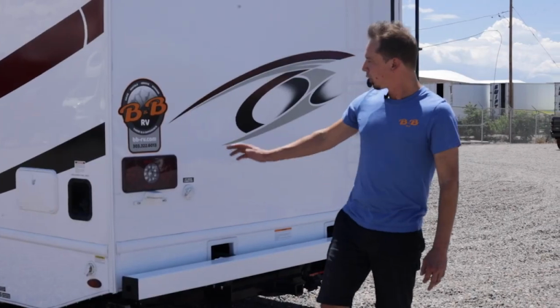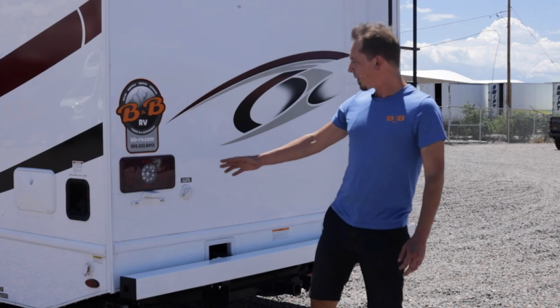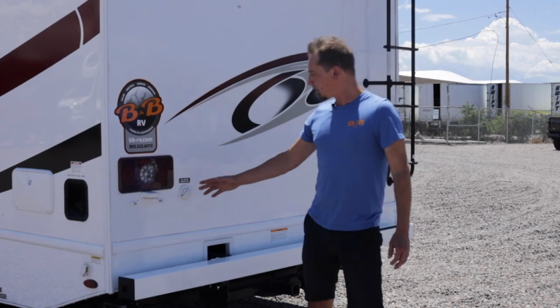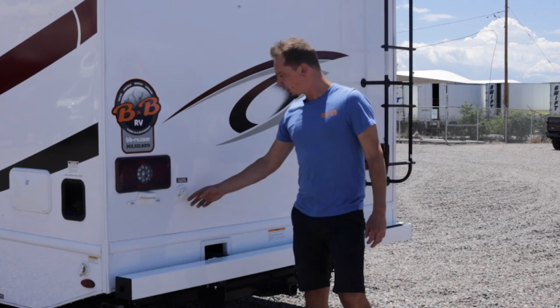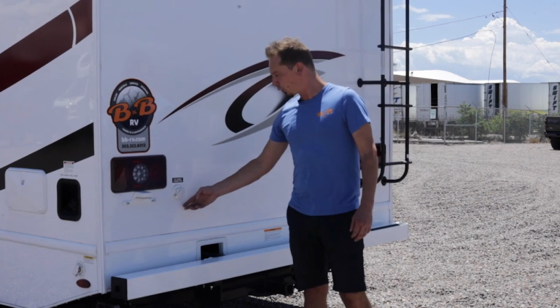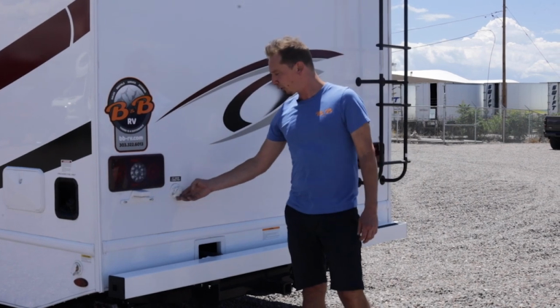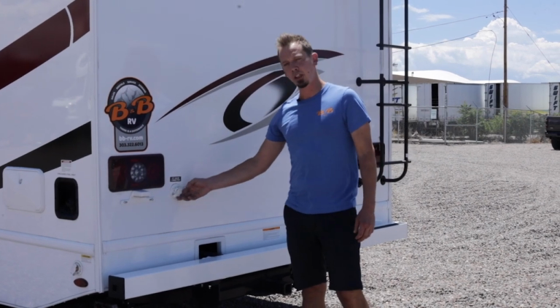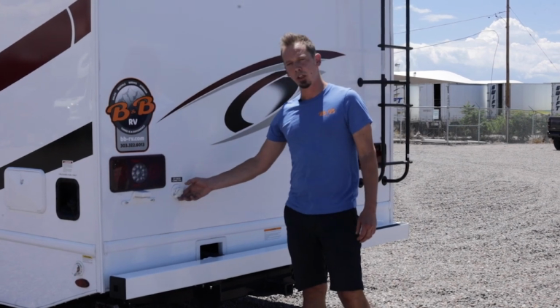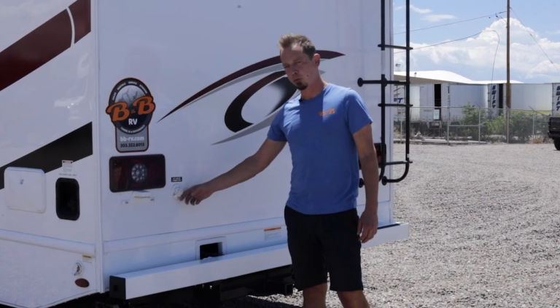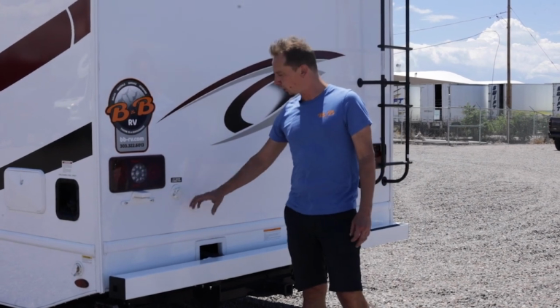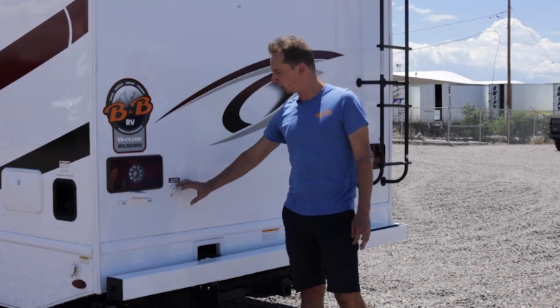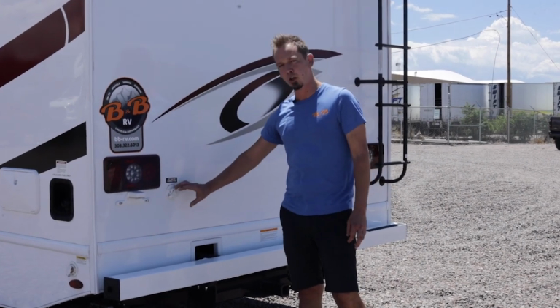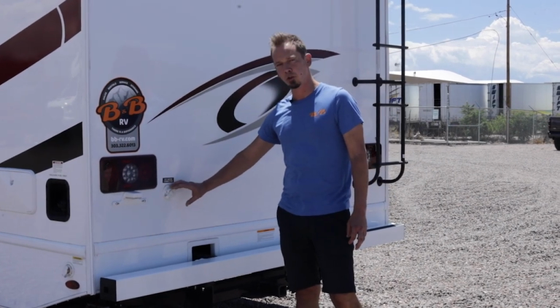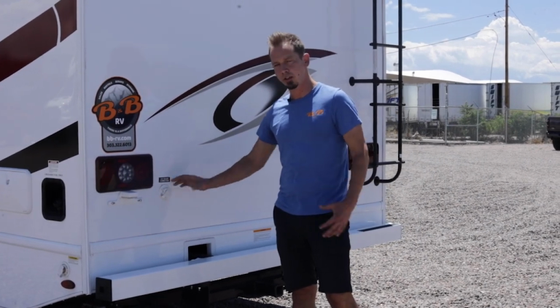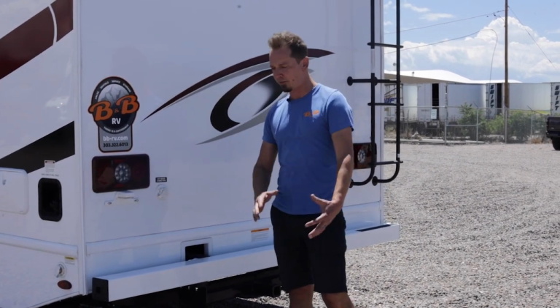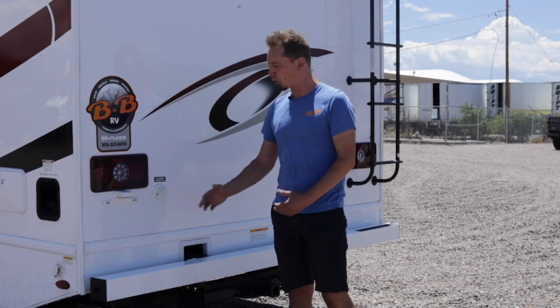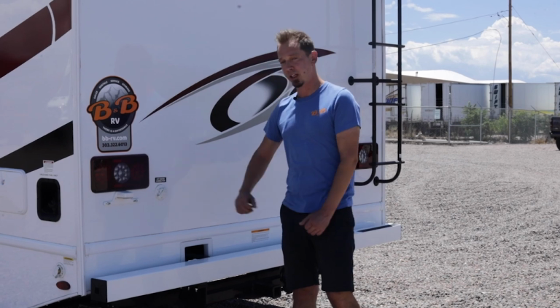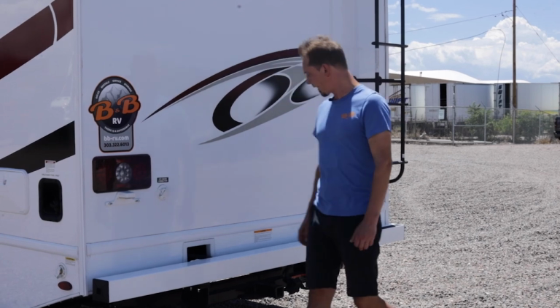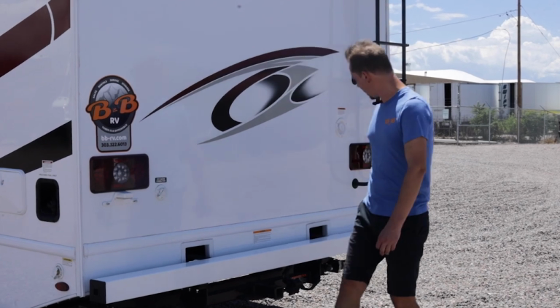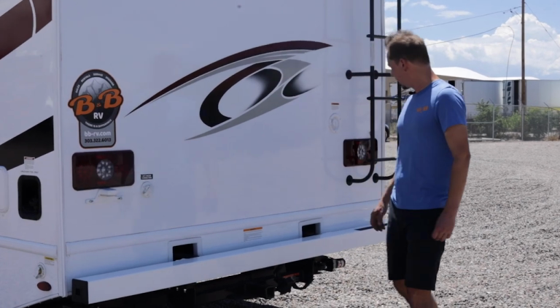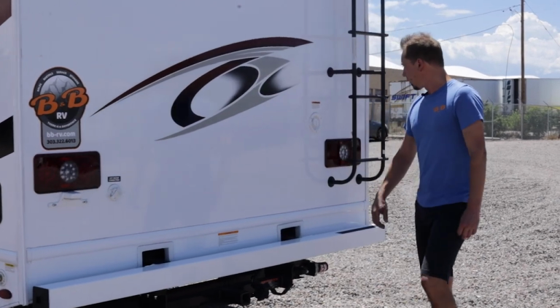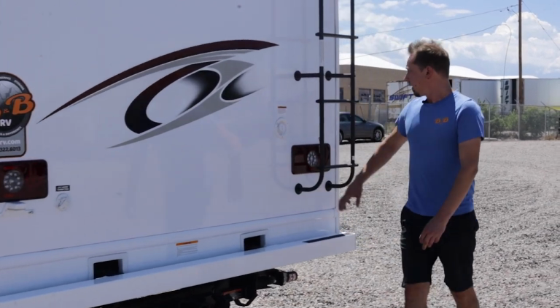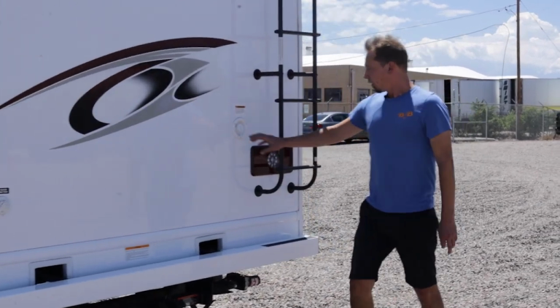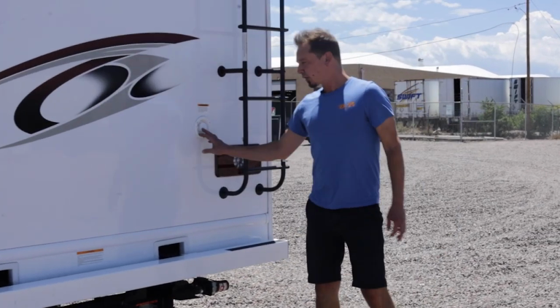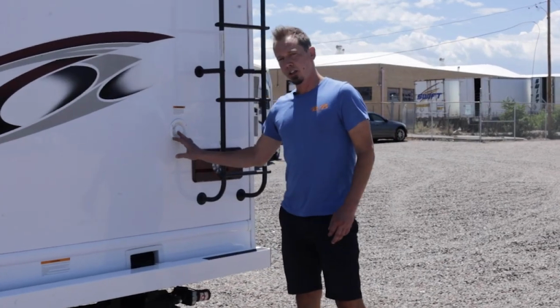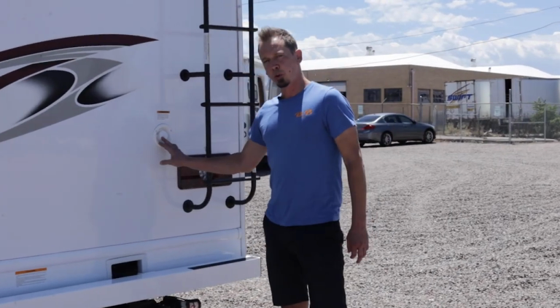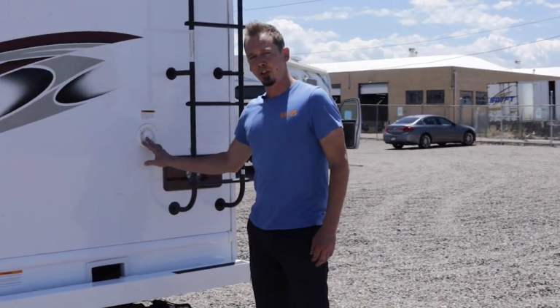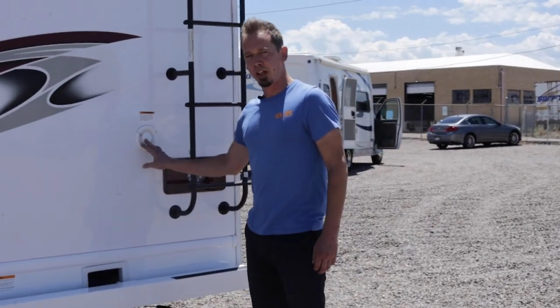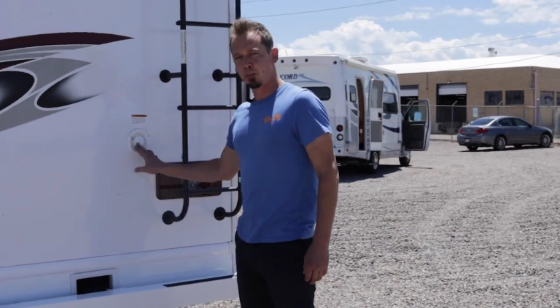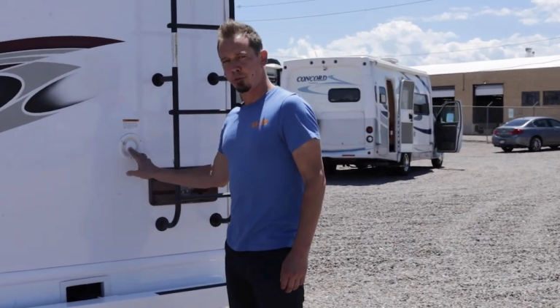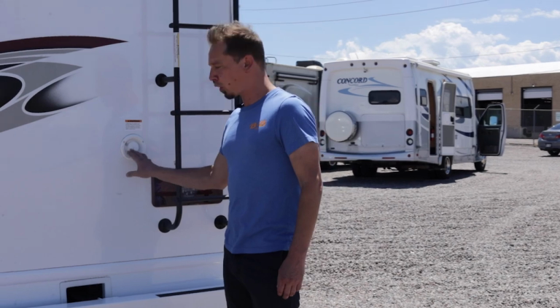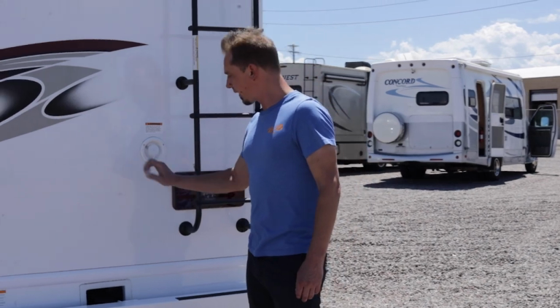Around the back of the coach here we do have your city water connection, where you're going to hook up that hose directly if you have a water spigot at your campsite. On the other side here is where you fill up that onboard freshwater tank.